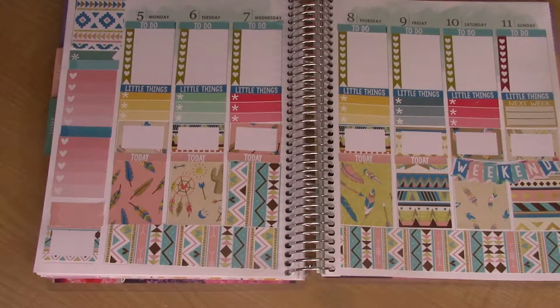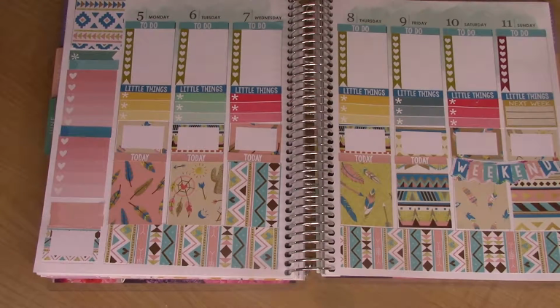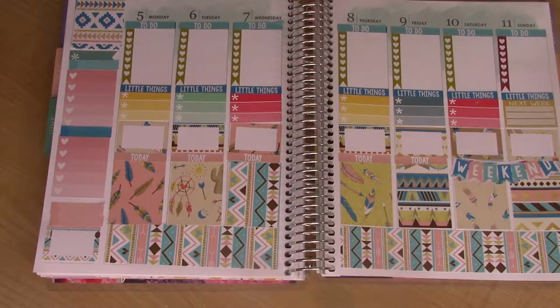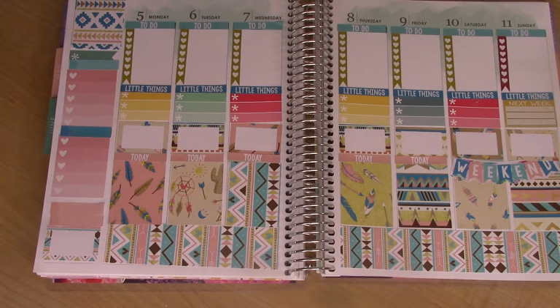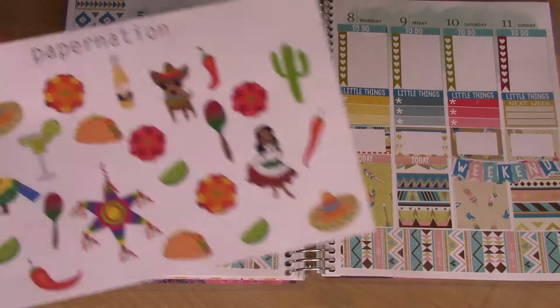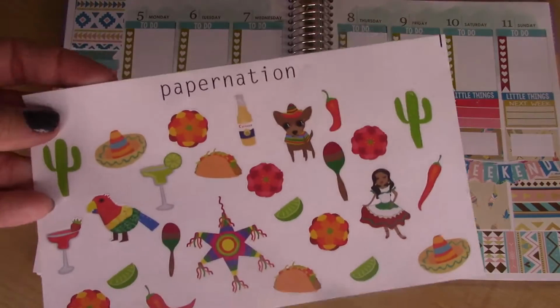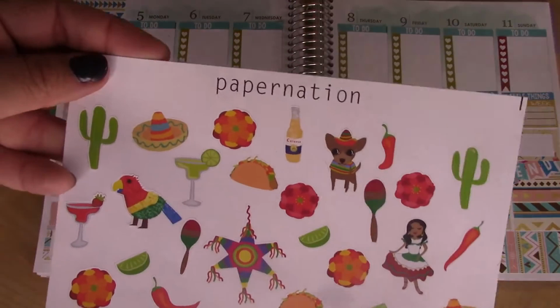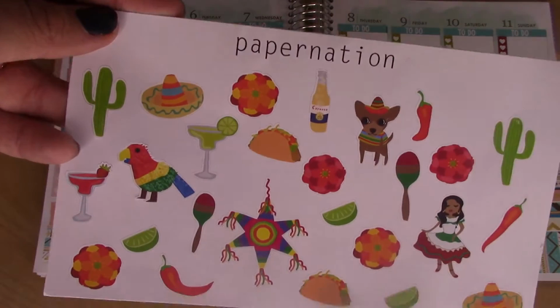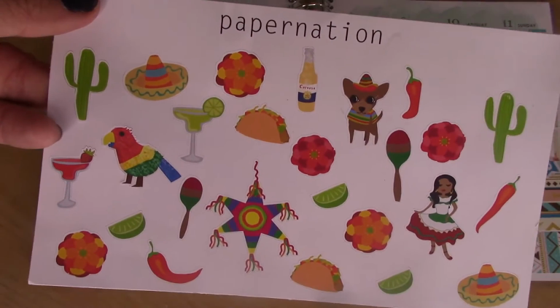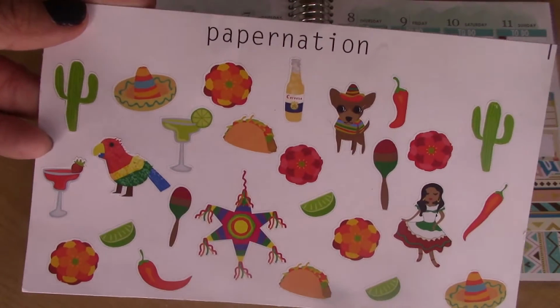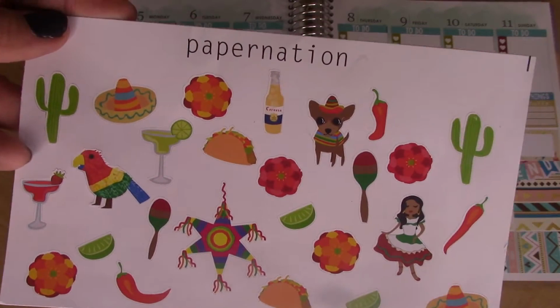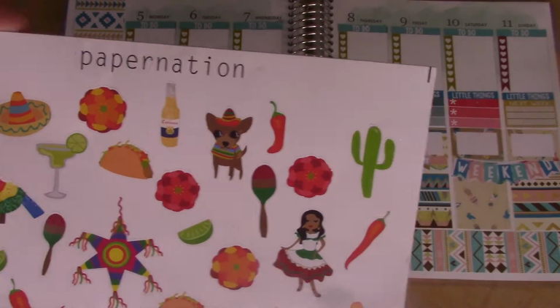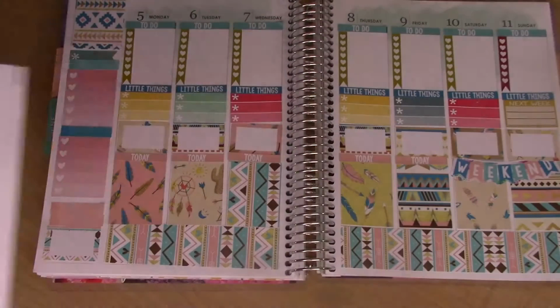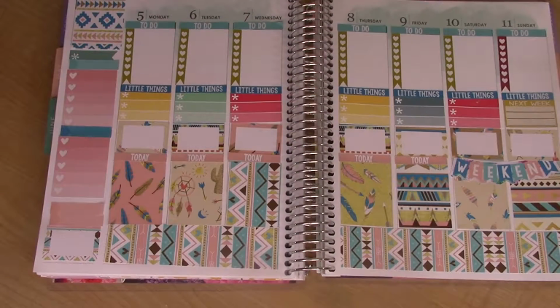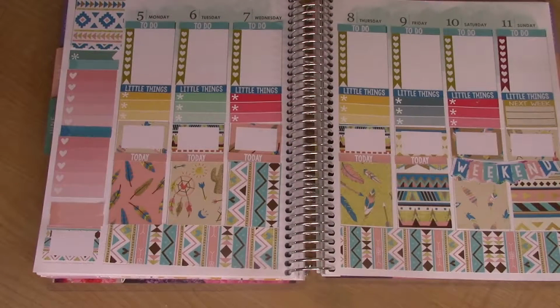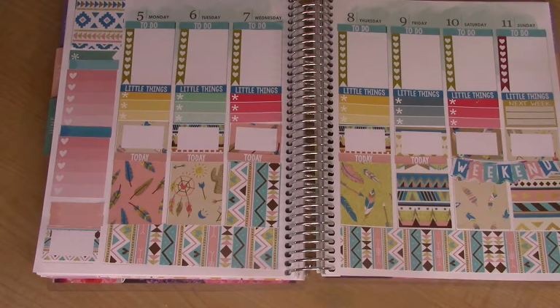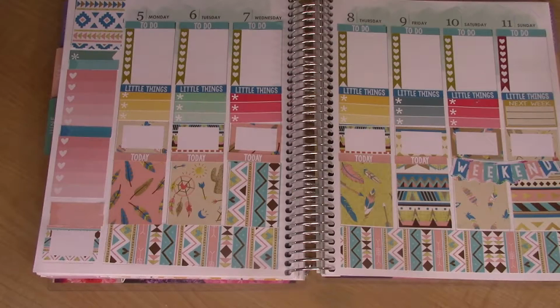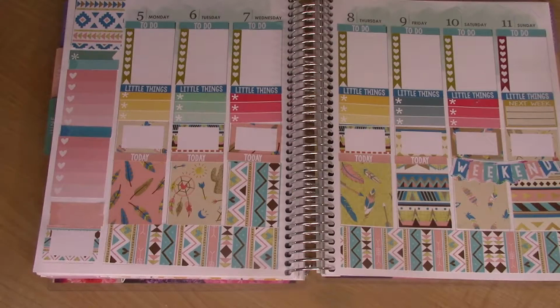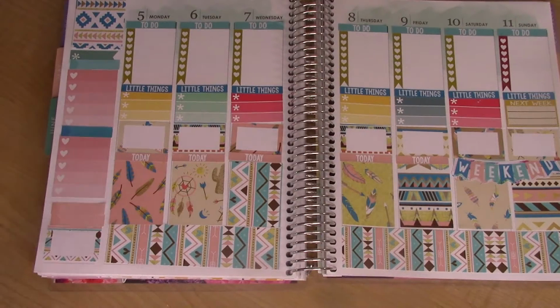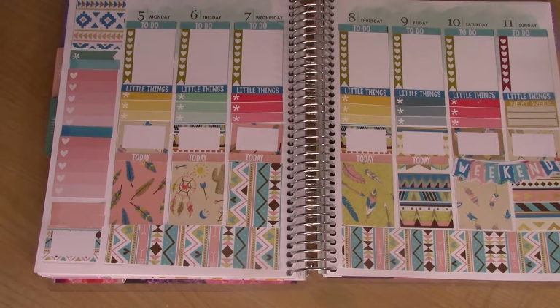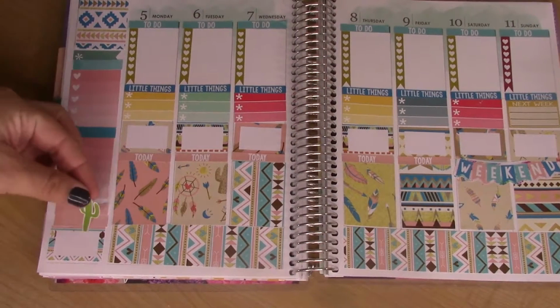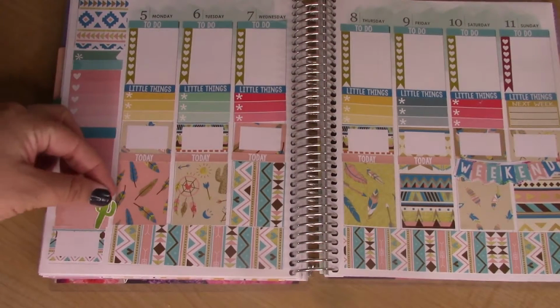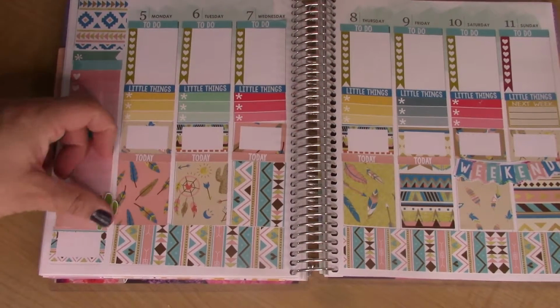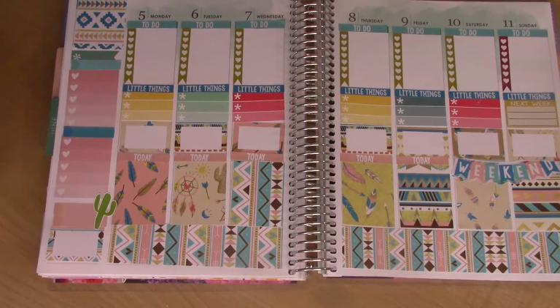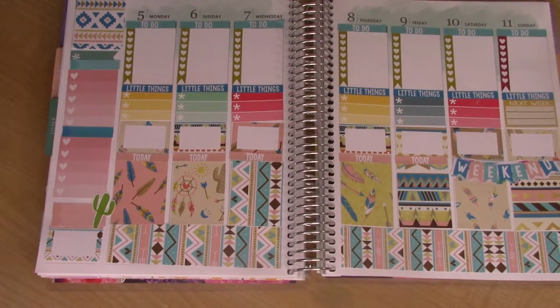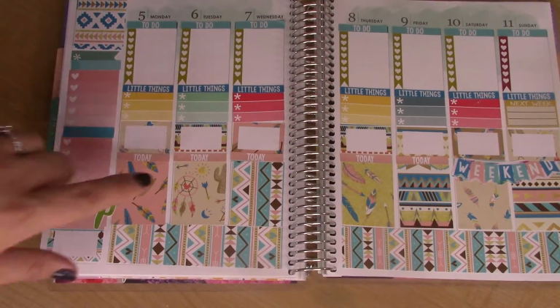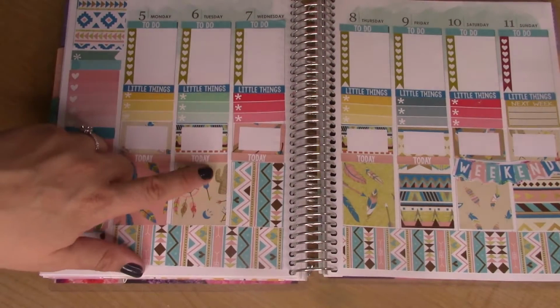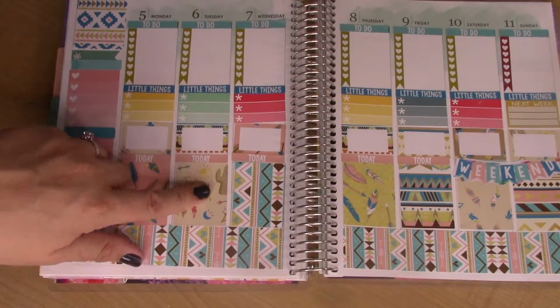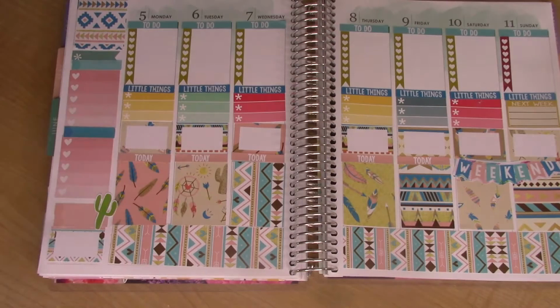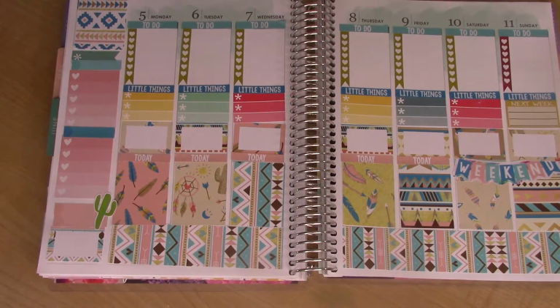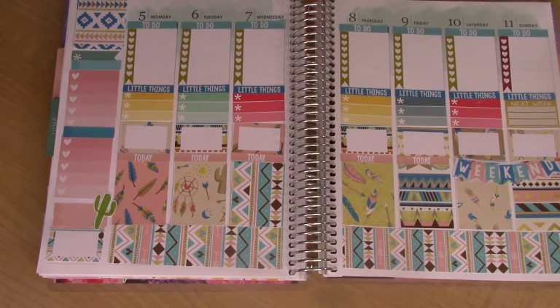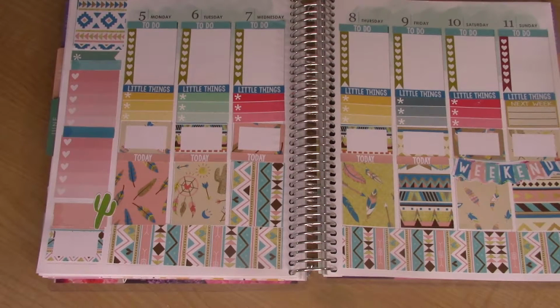I'm going to put in some deco. These did not come with the kit — these are by Paper Nation. But they're kind of like southwestern themed, cacti and such. Since there's cactus and stuff on there, I just figured I would use them up.